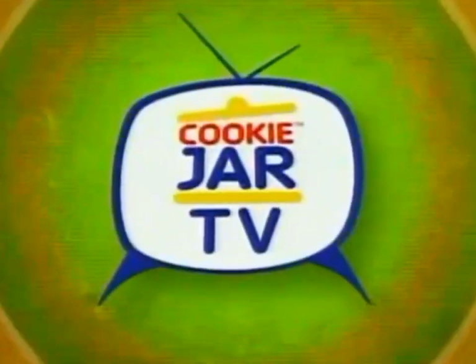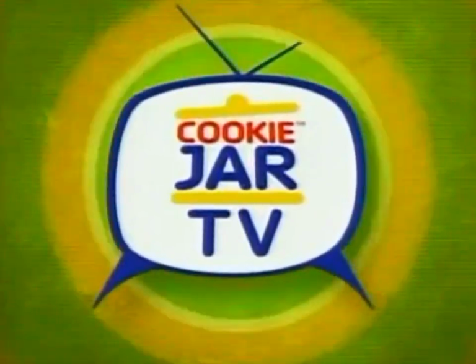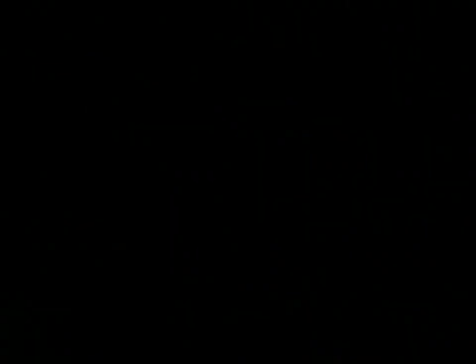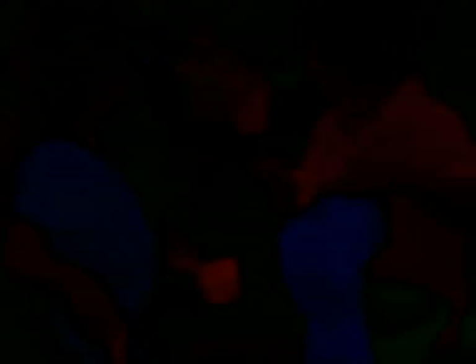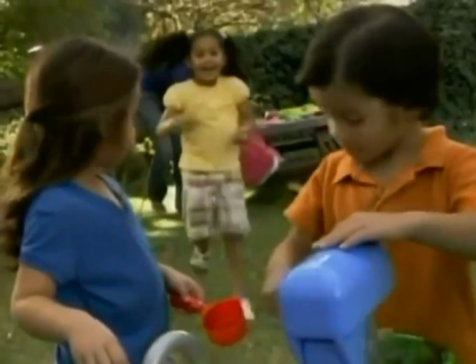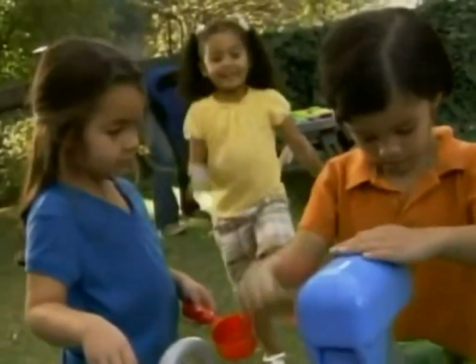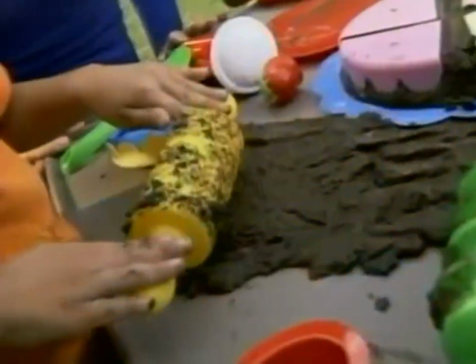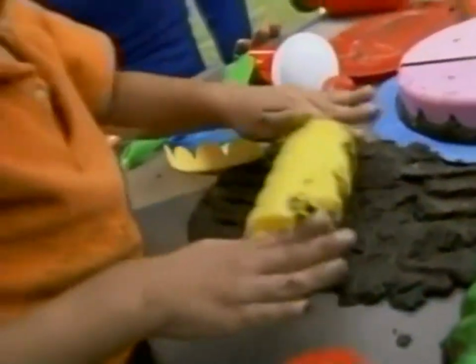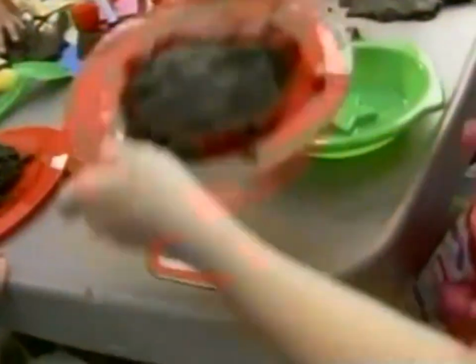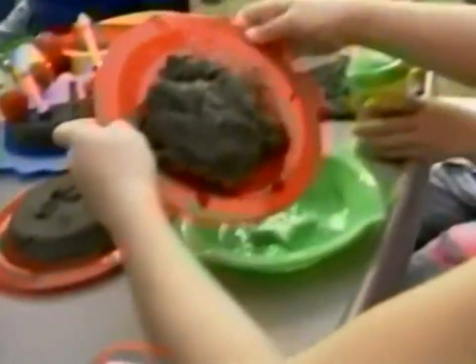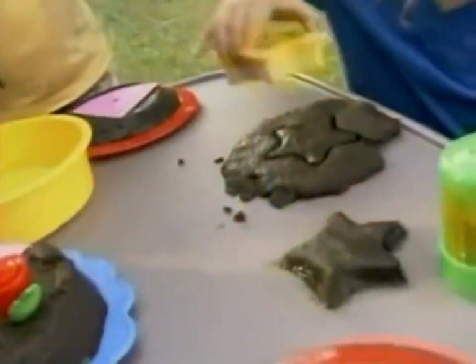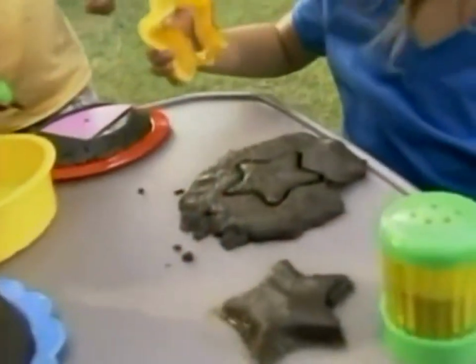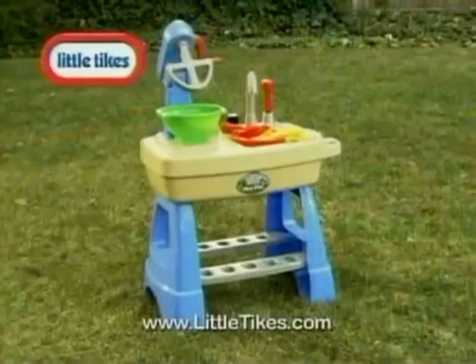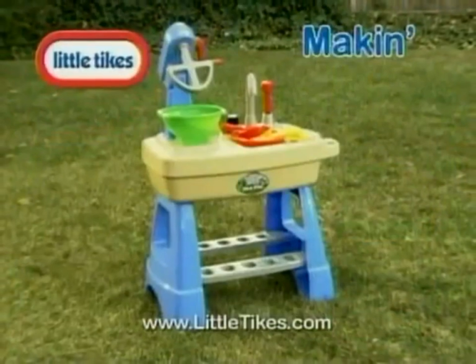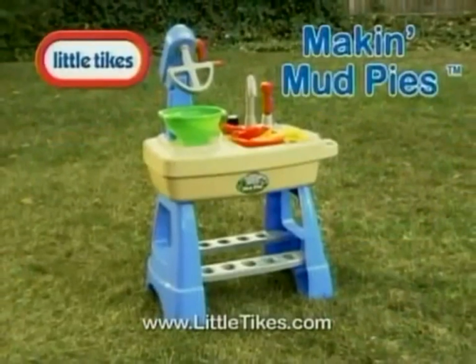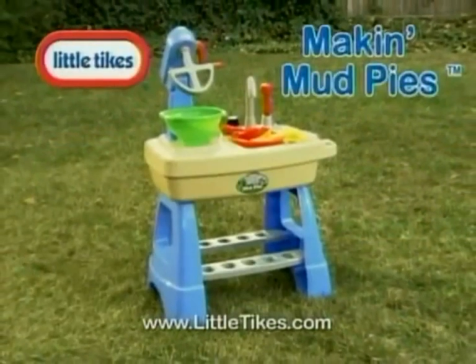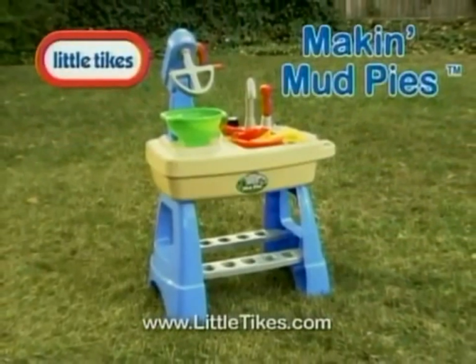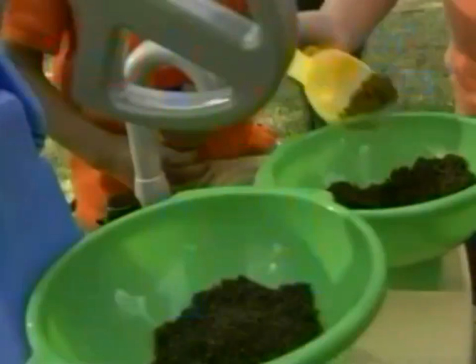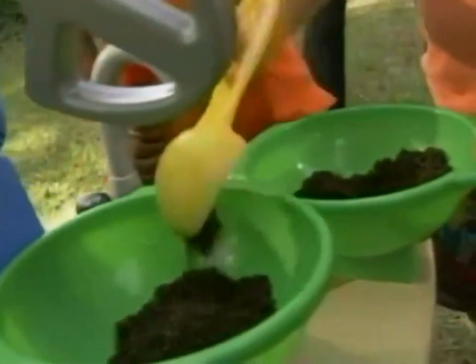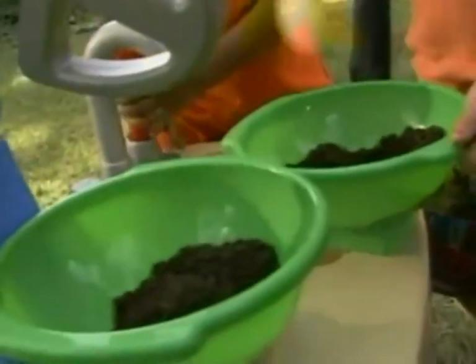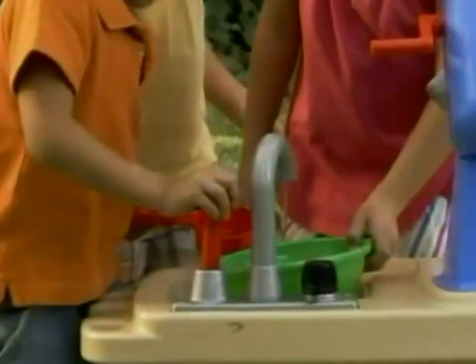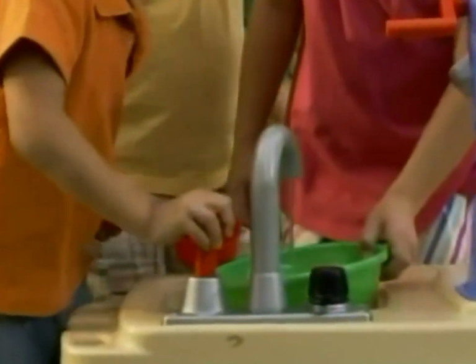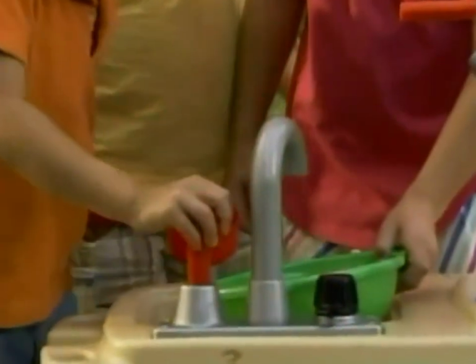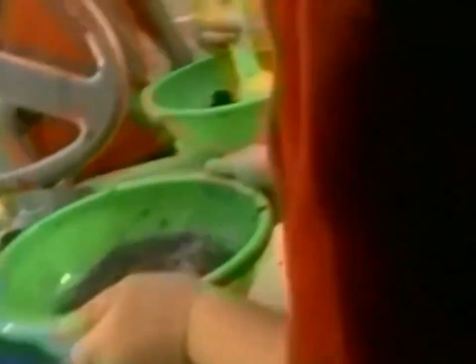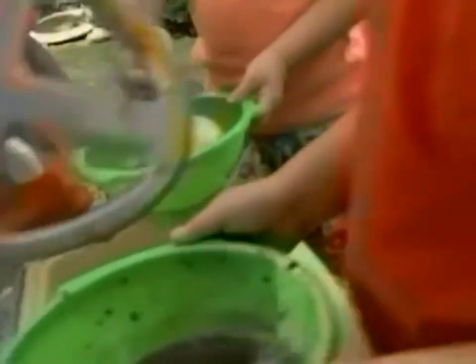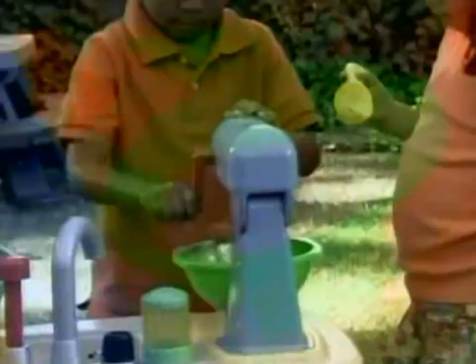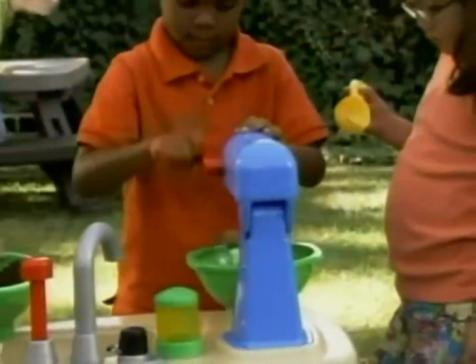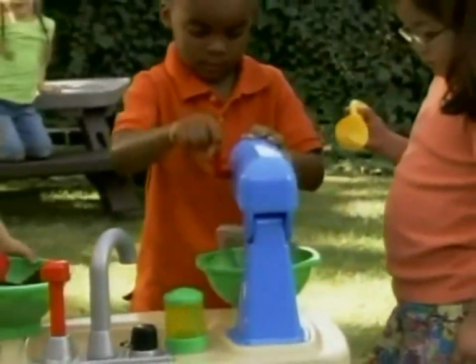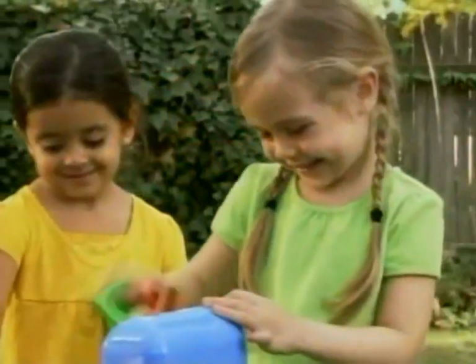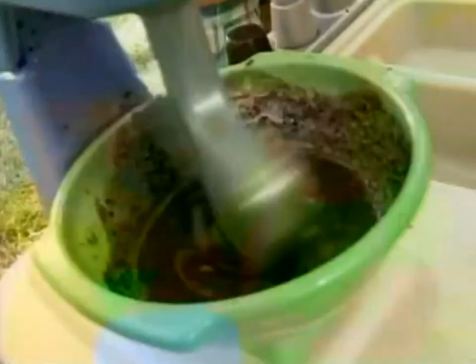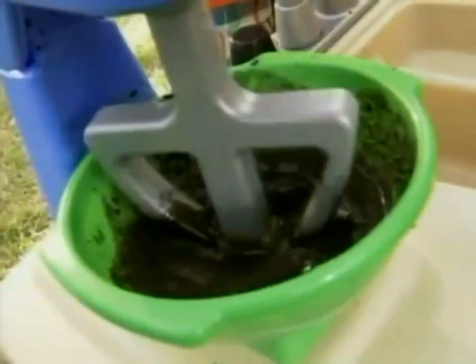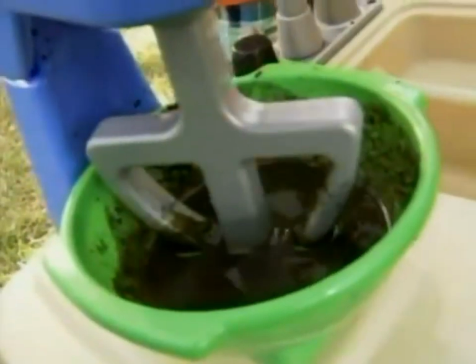You can whip up a little backyard fun all summer long with the new Little Tikes Making Mud Pies play set. Start with a little dirt, some water, and watch those busy little hands mixing mud with the Easy Hand Crank Mixer.